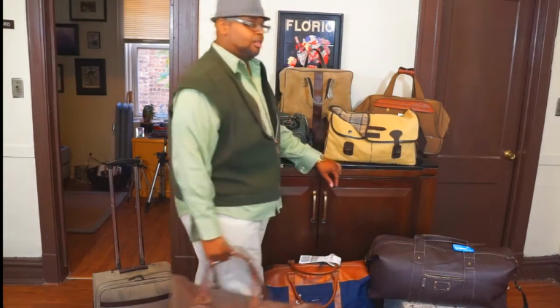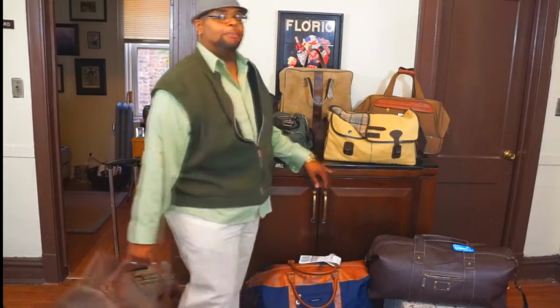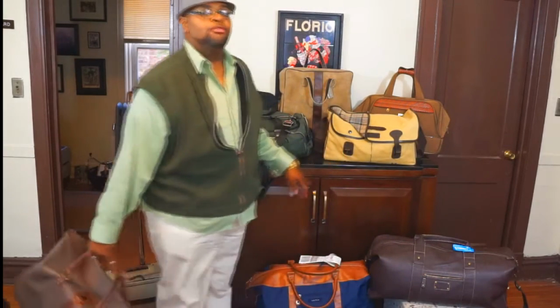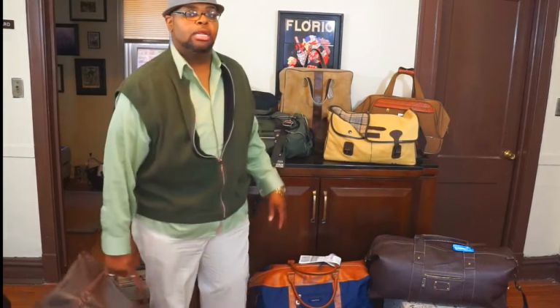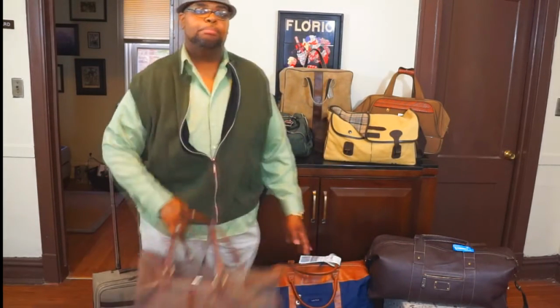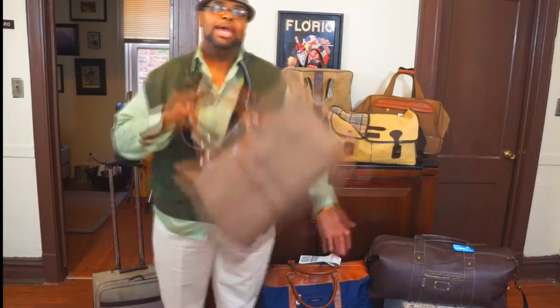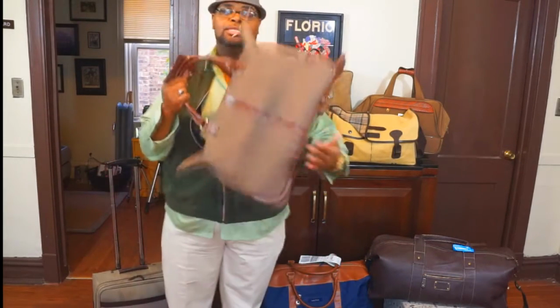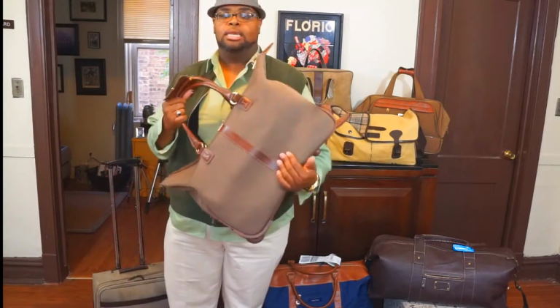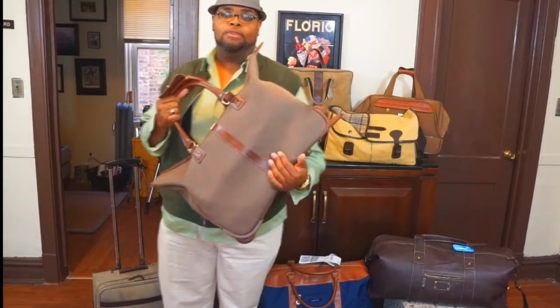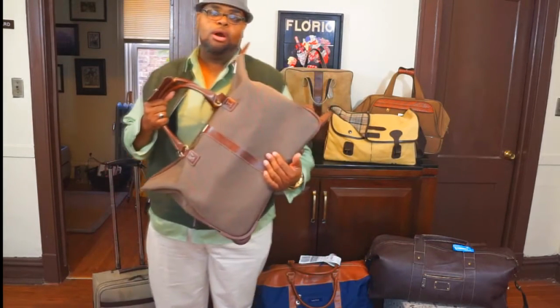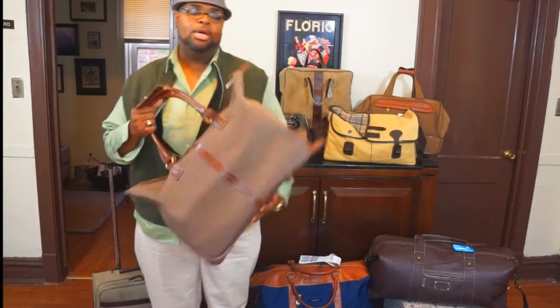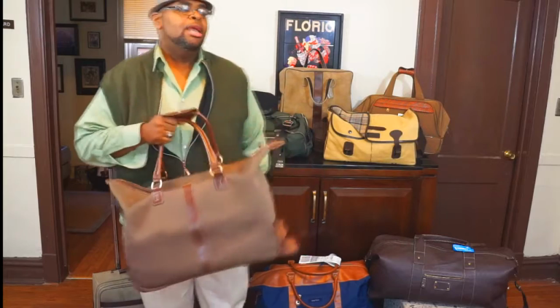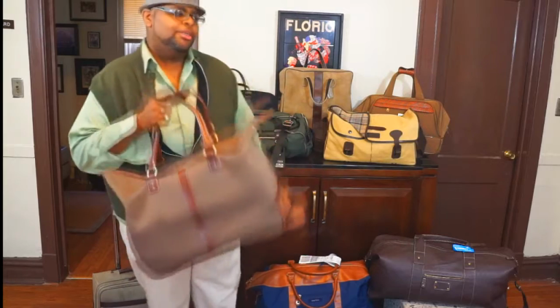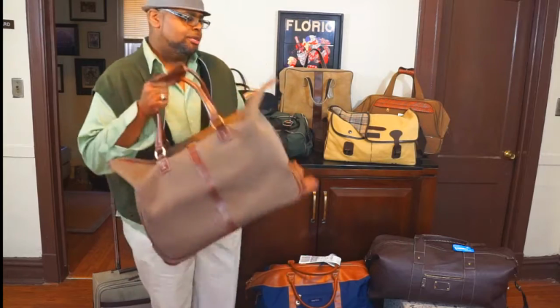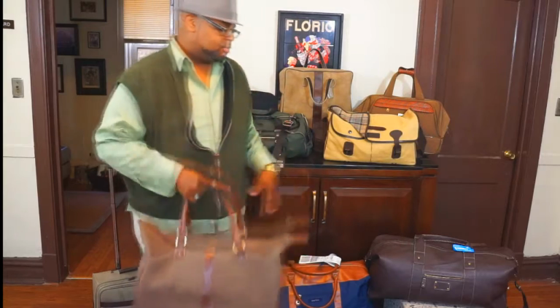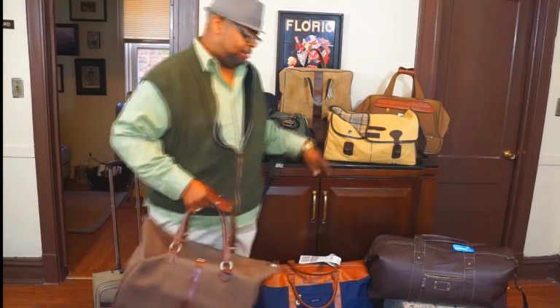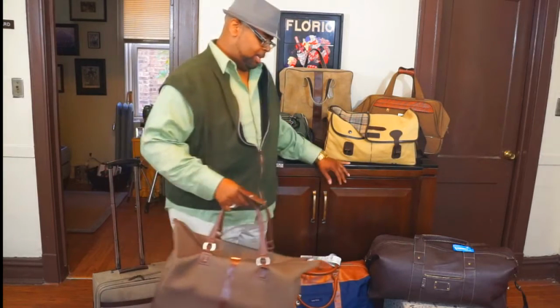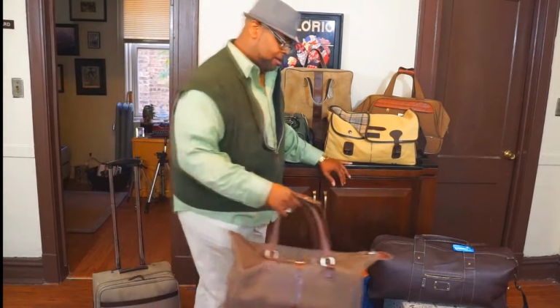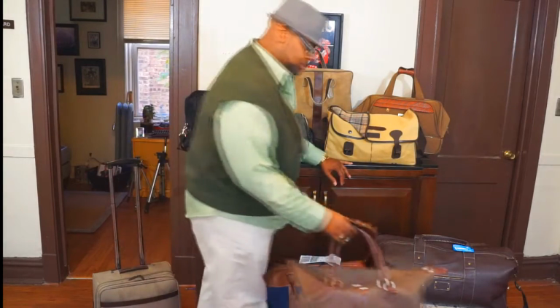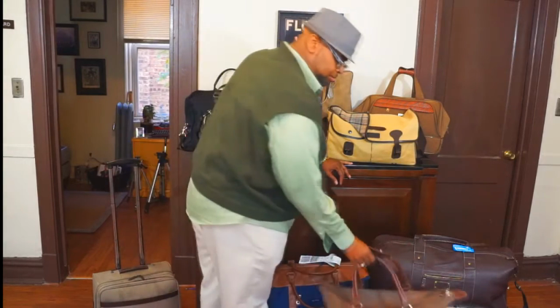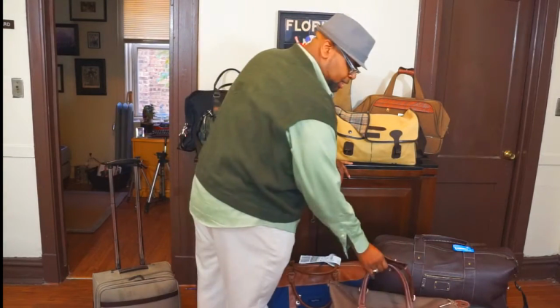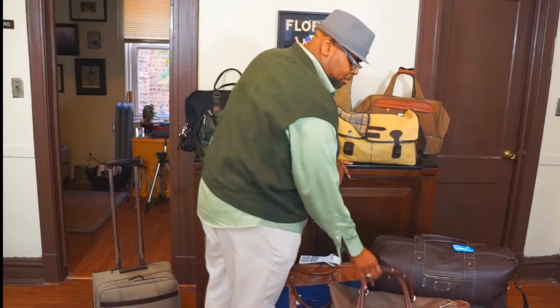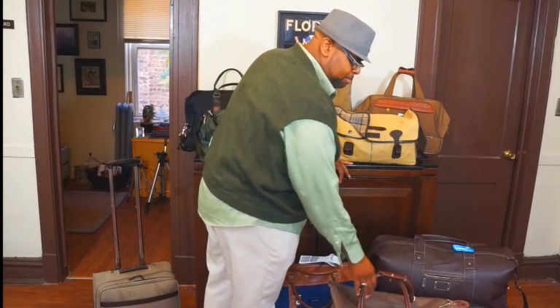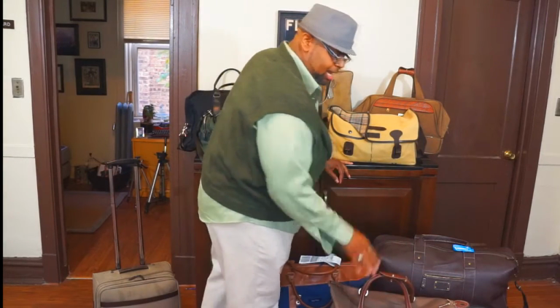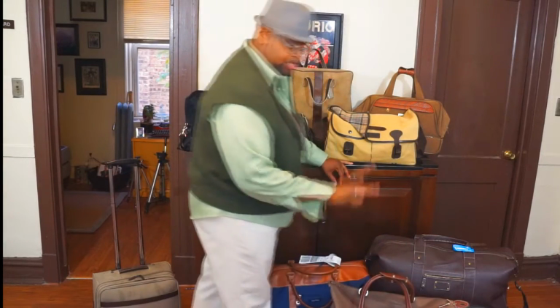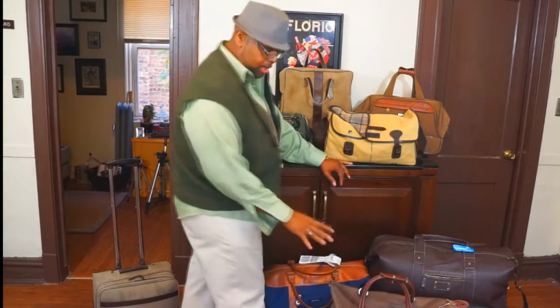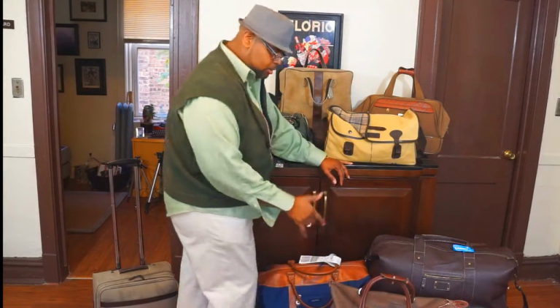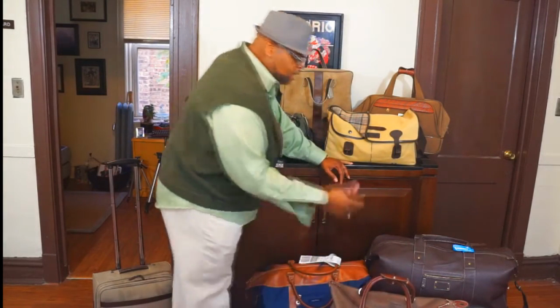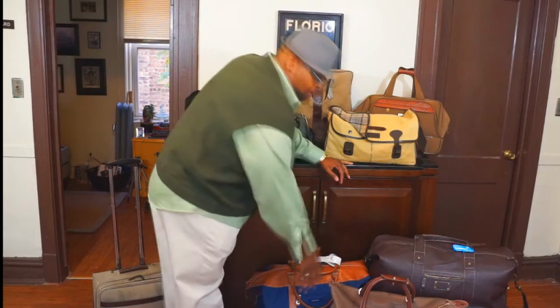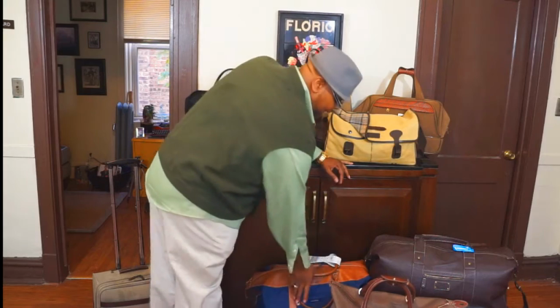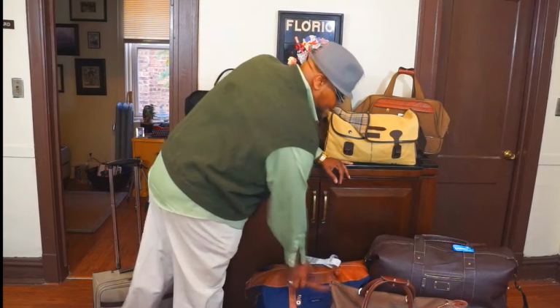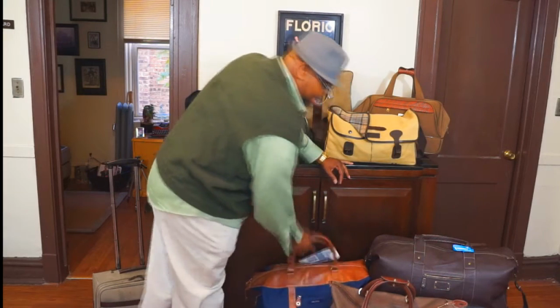Another option for a club bag is this London Fog one. I used to use this quite a bit — I don't use it as much anymore — but it has wheels. Great bag to have.